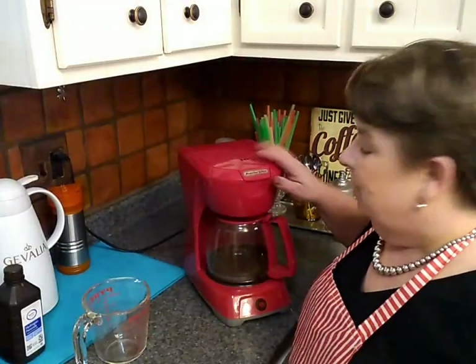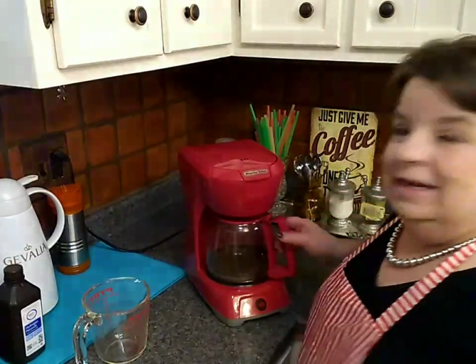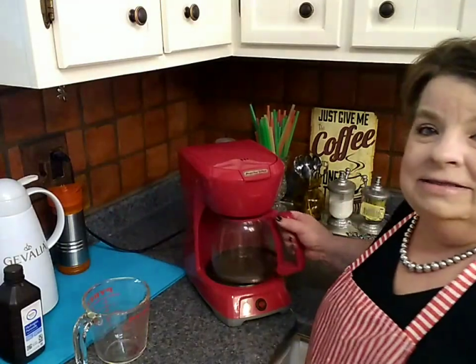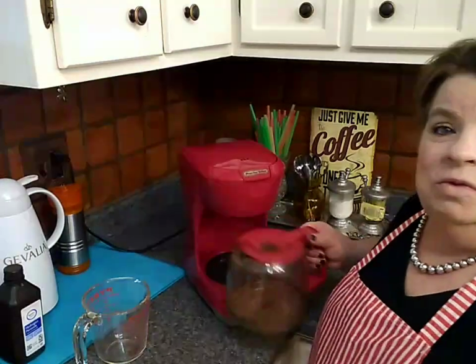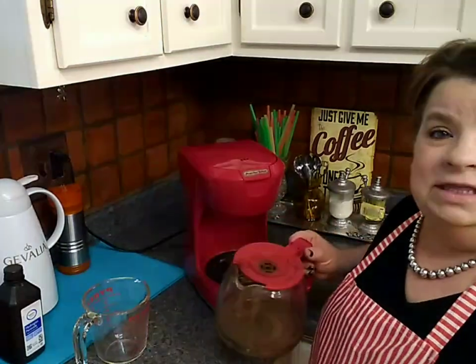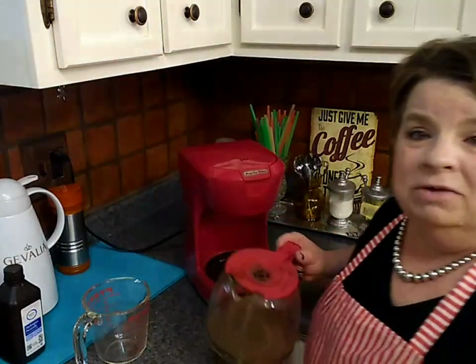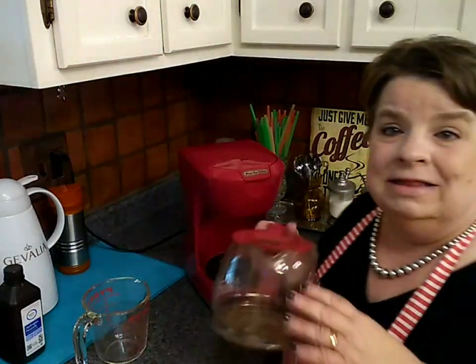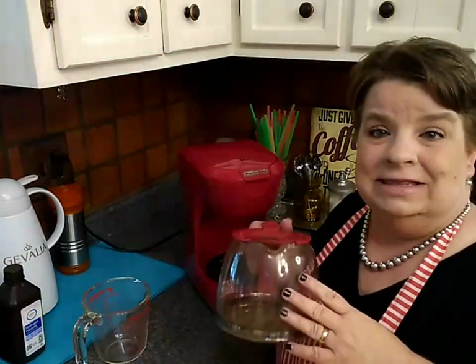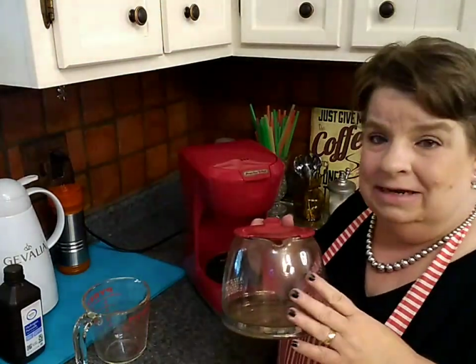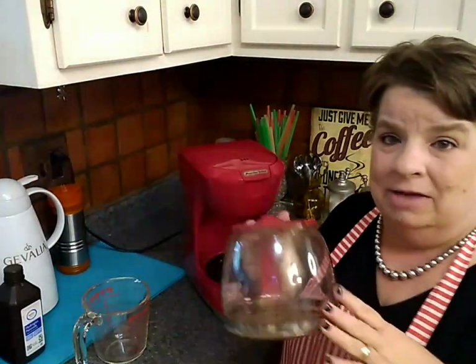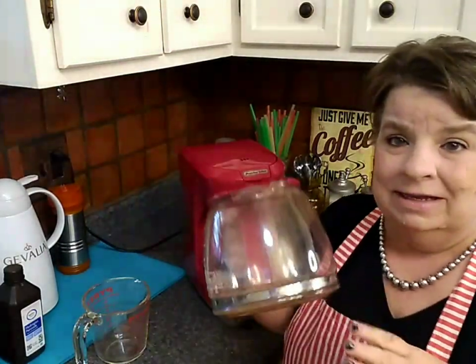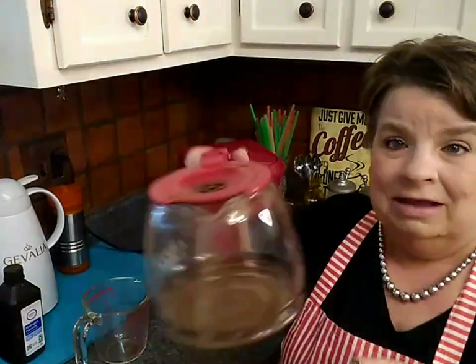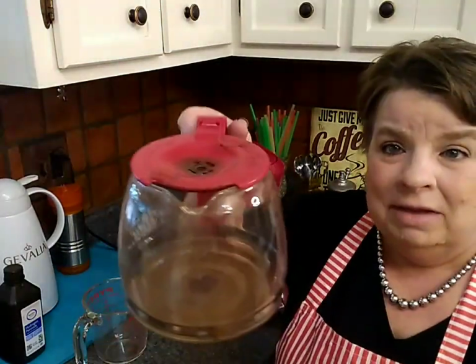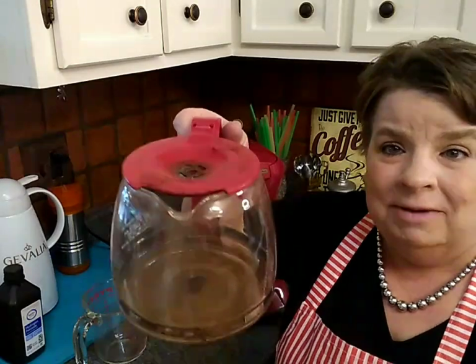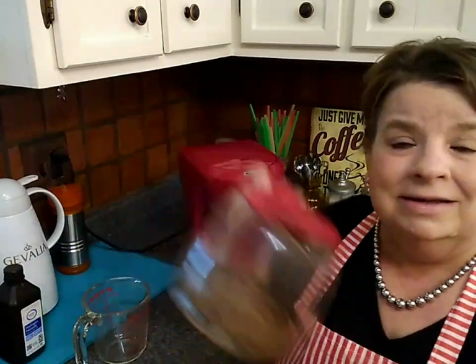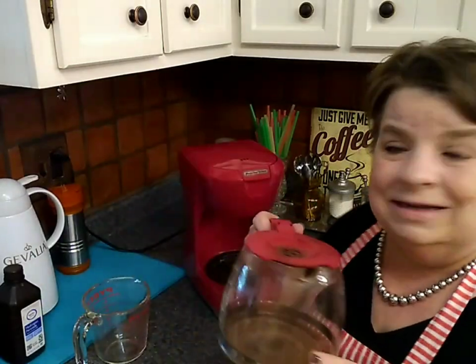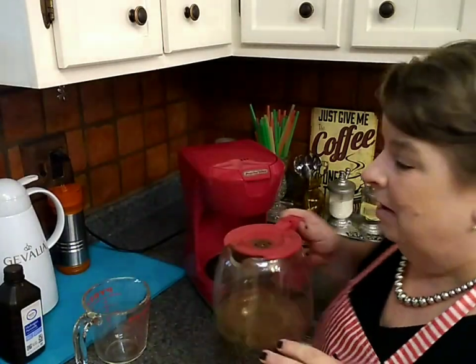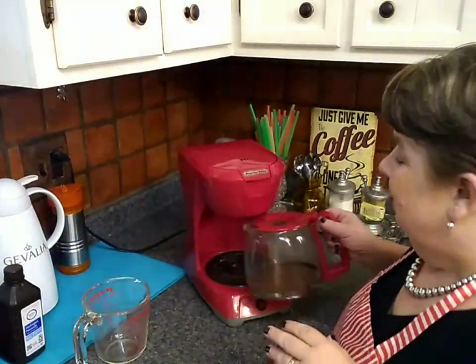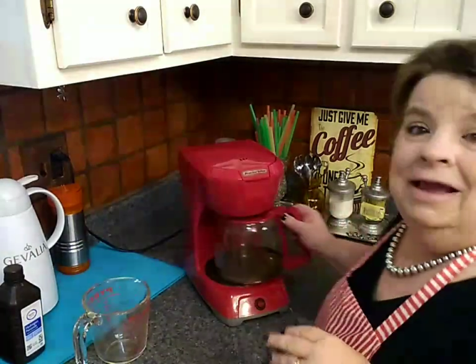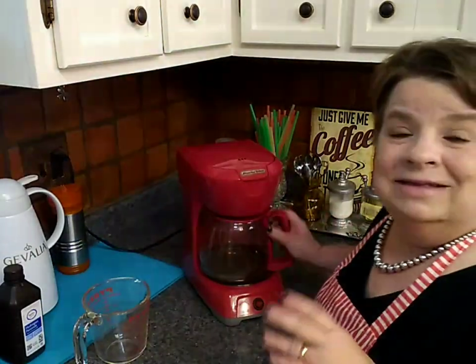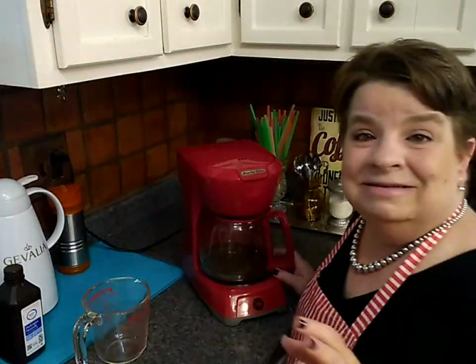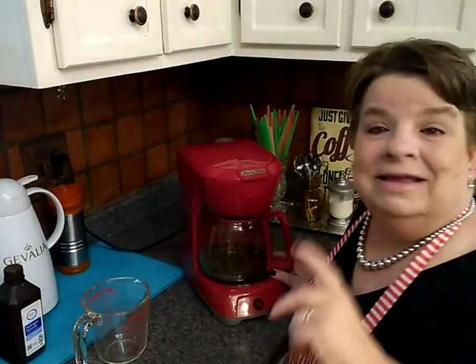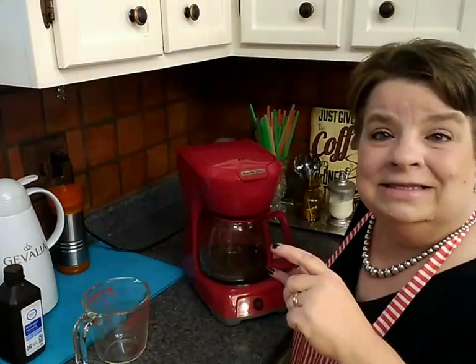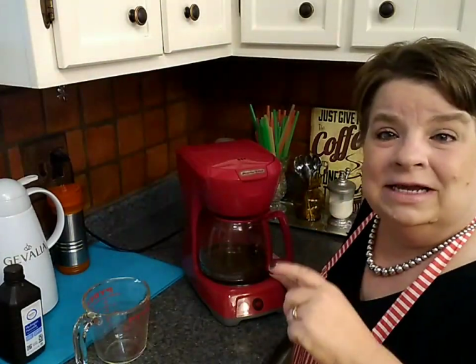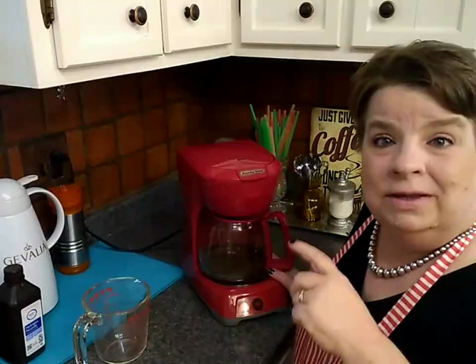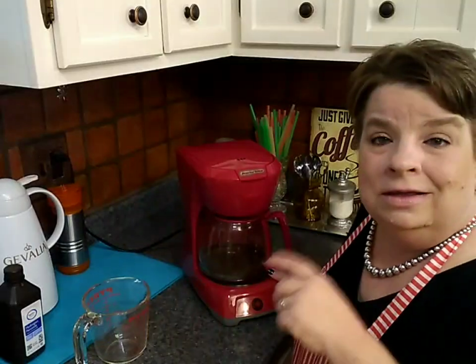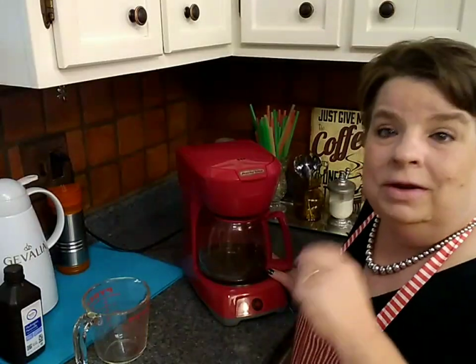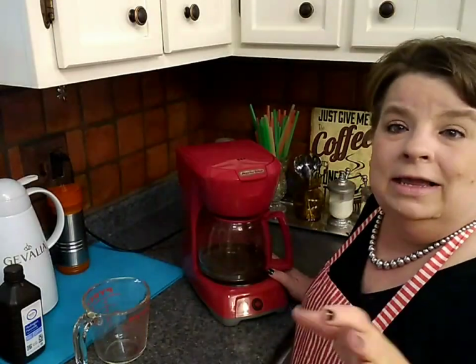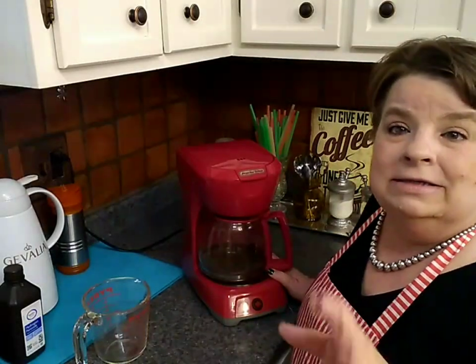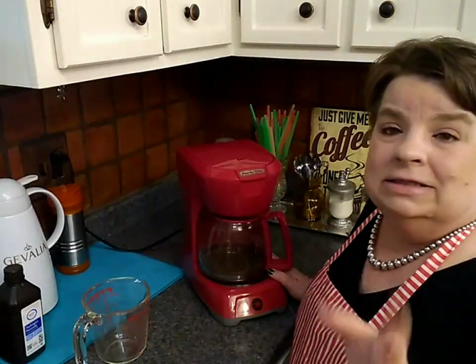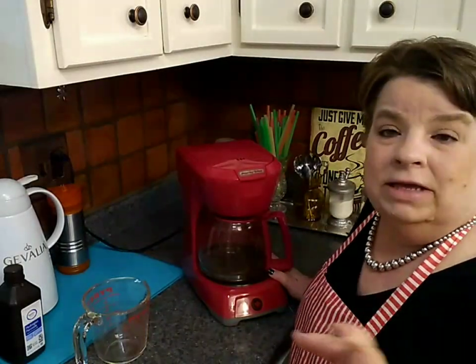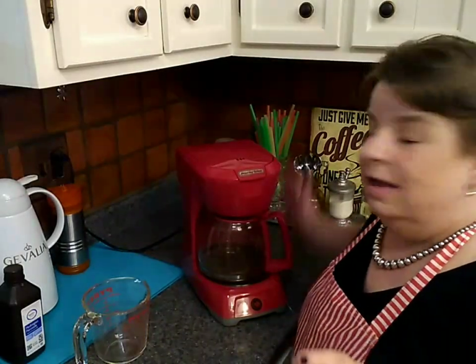It is one of the most neglected things in my house. My coffee pot is a little bit gross — yeah, it's disgusting. It needs some attention PDQ. And this is a great life hack.